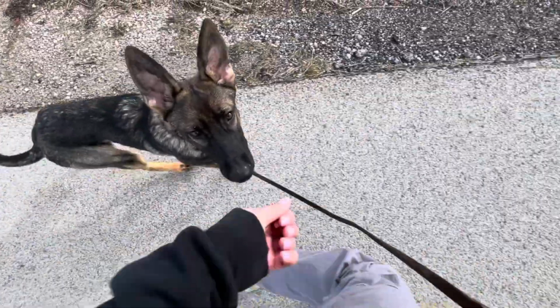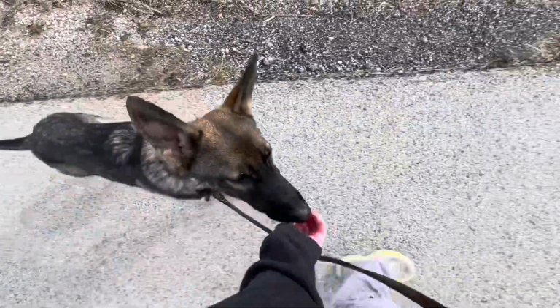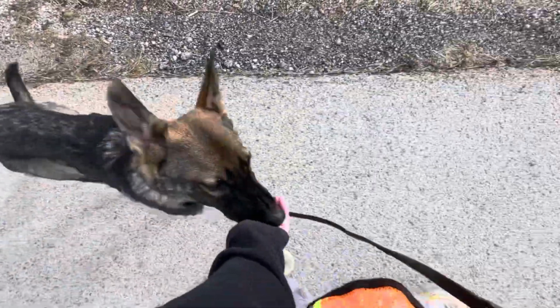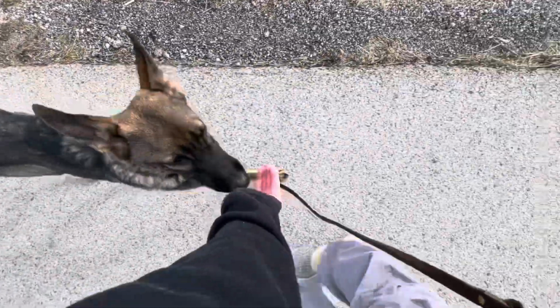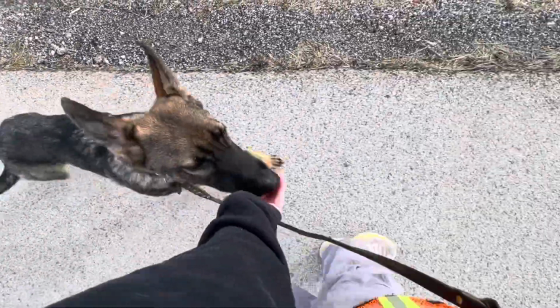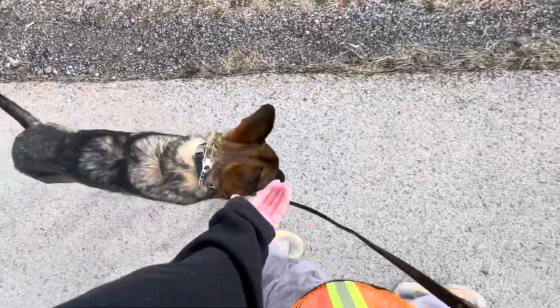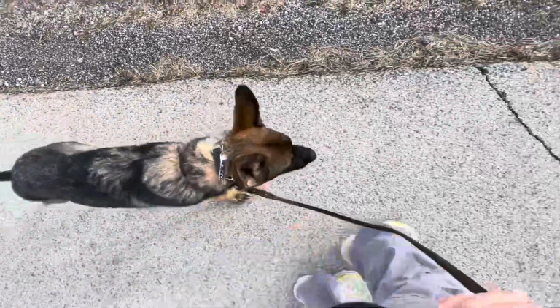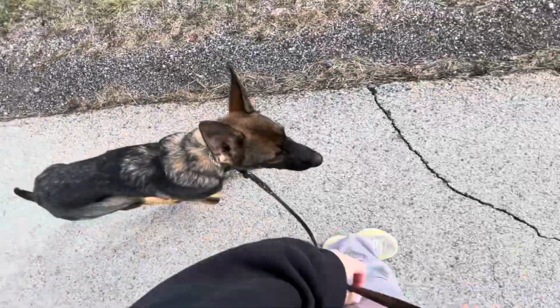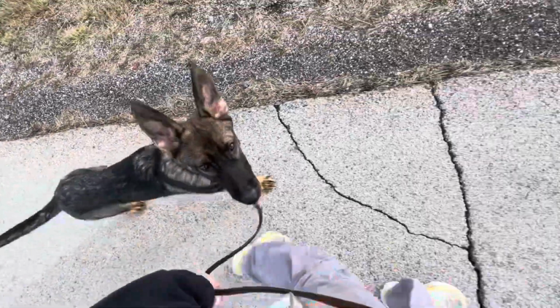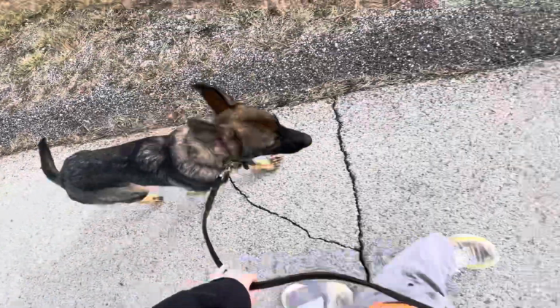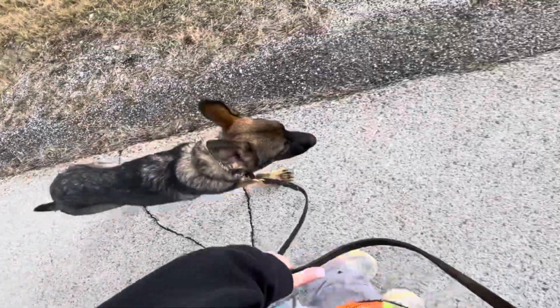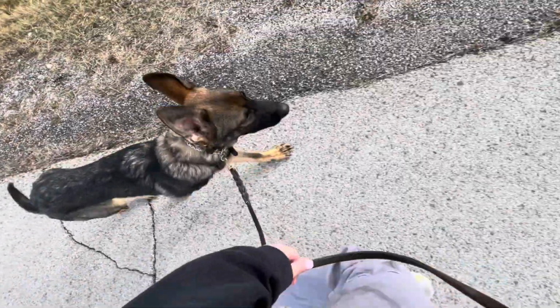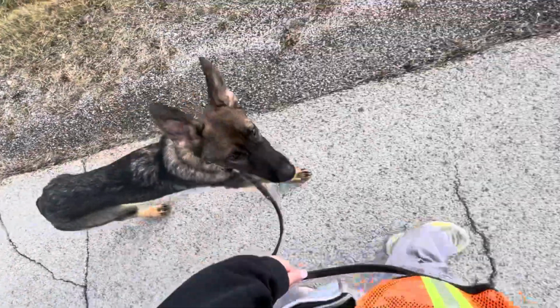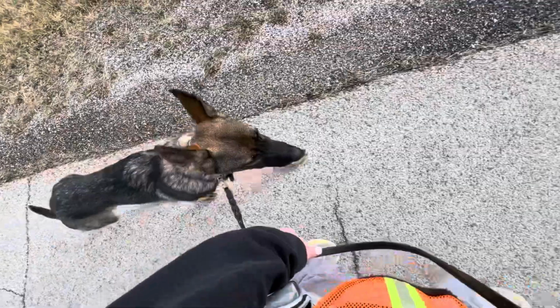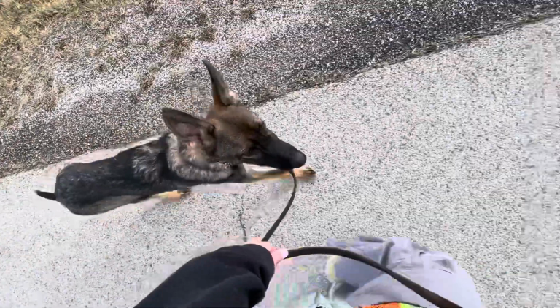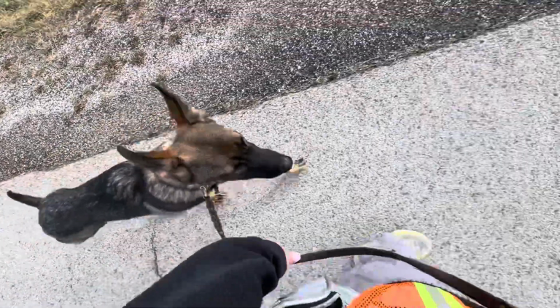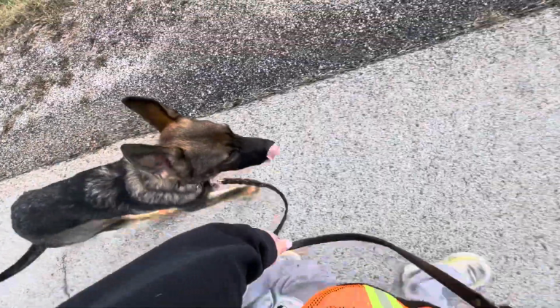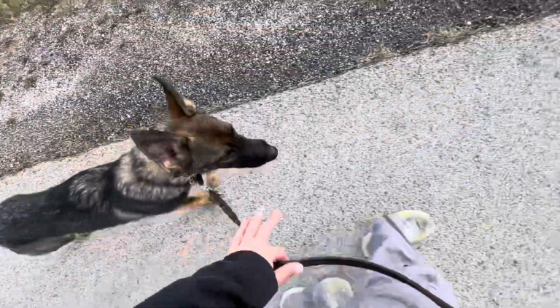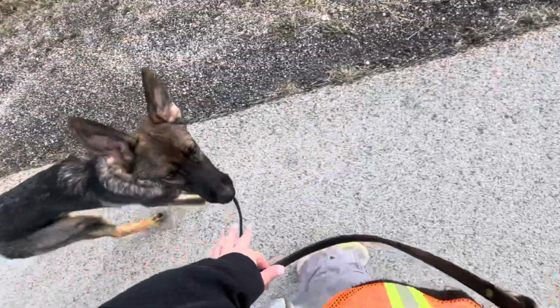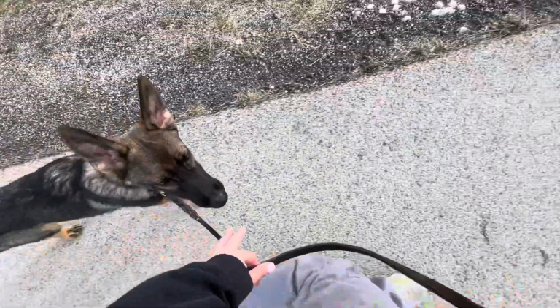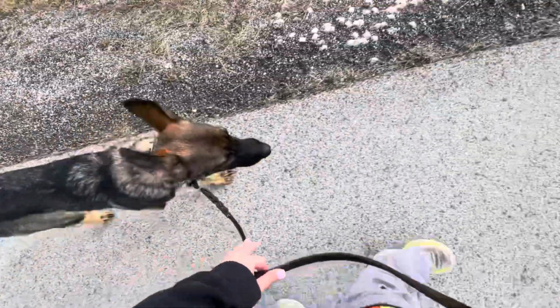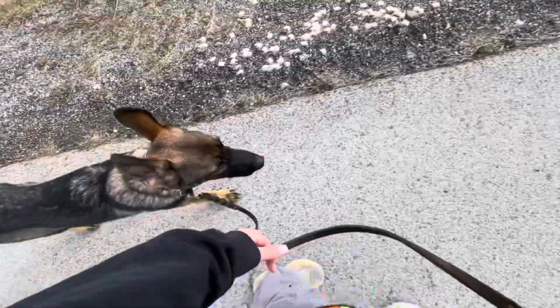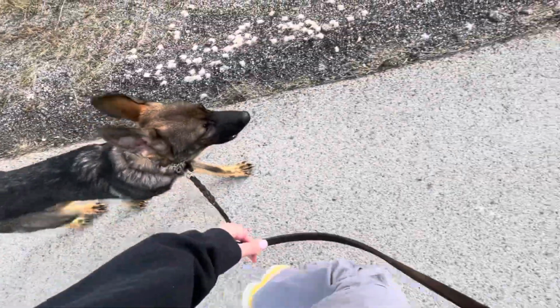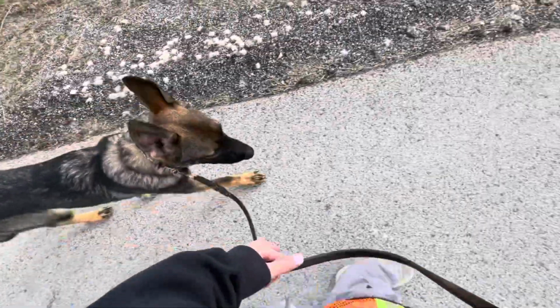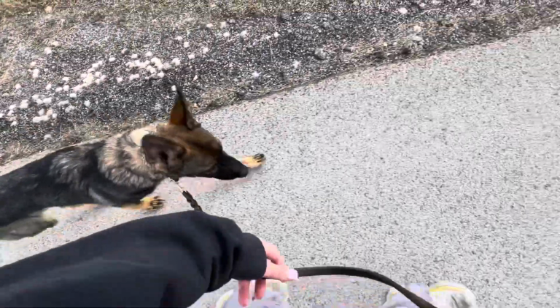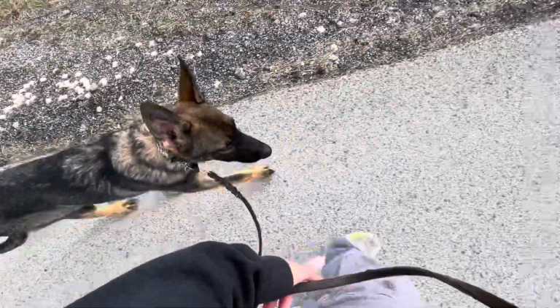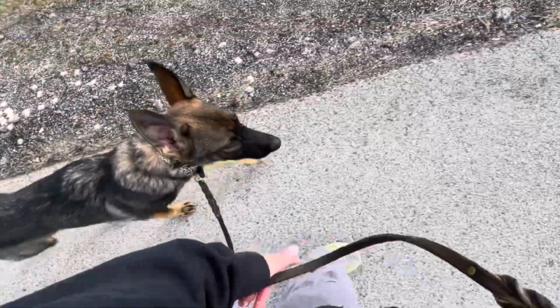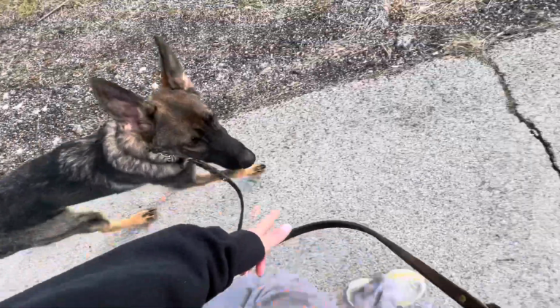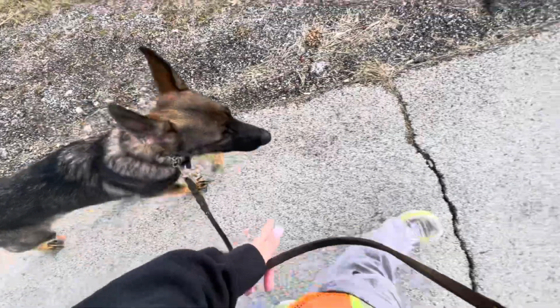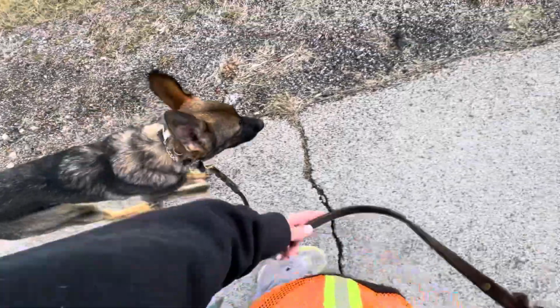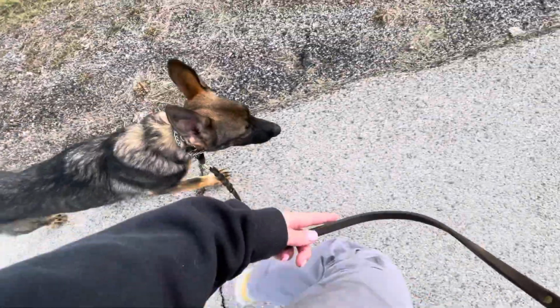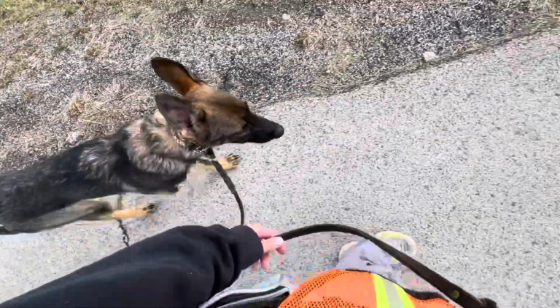We are working on the heel command with Jango. Heel means walk next to us on a nice loose leash. Right there where he's at is perfect, as long as he is next to me, not in front of me.